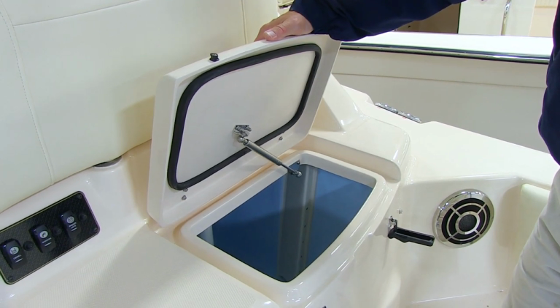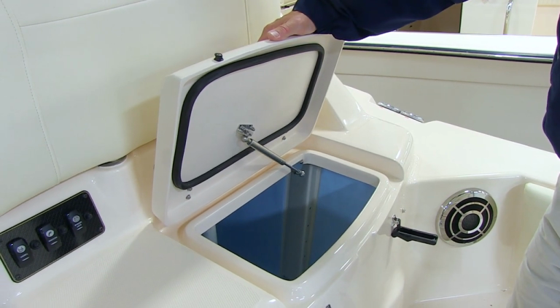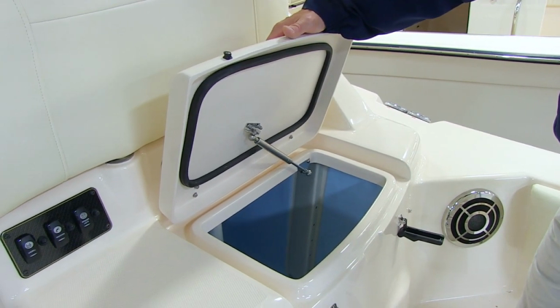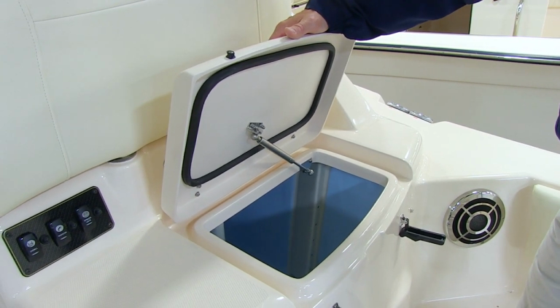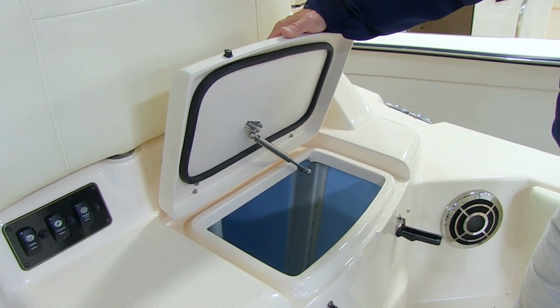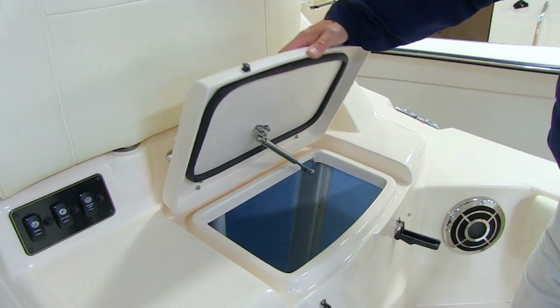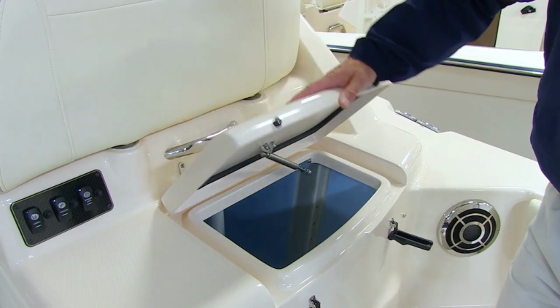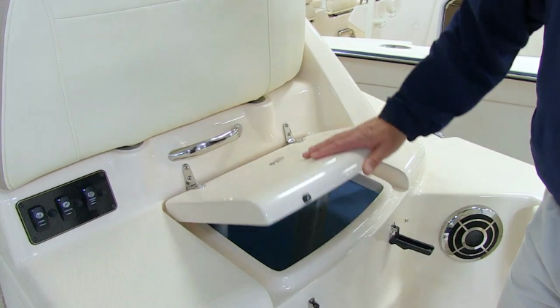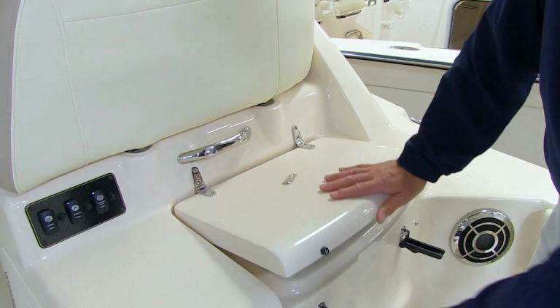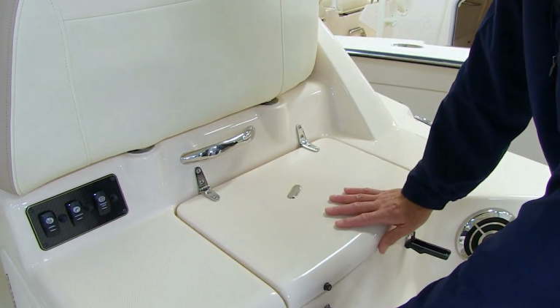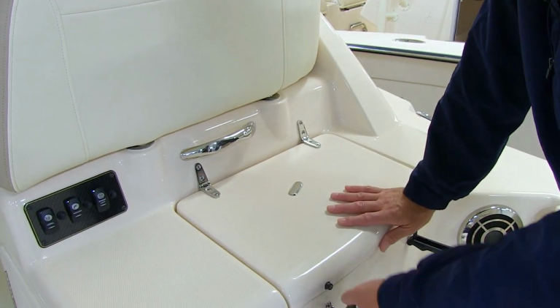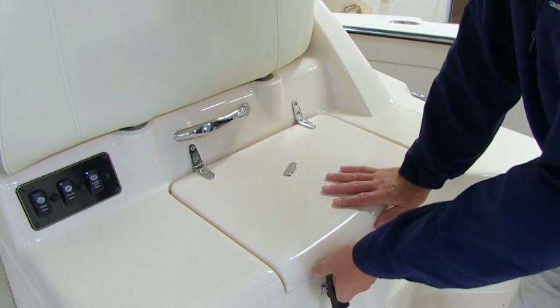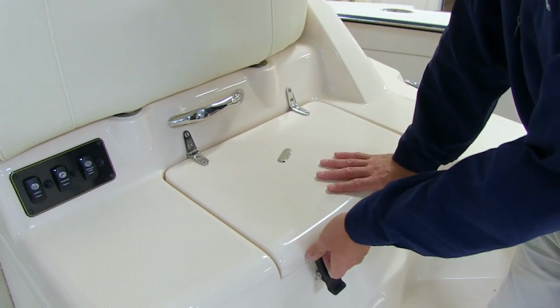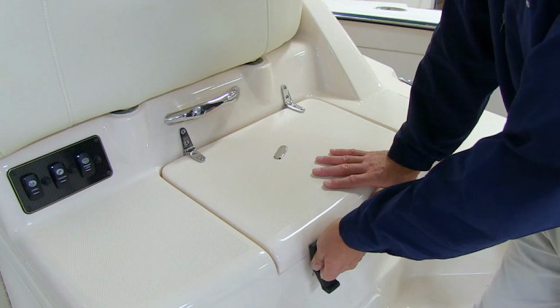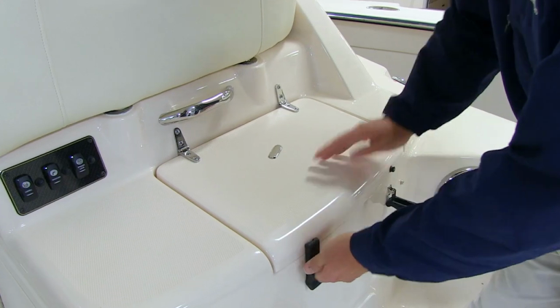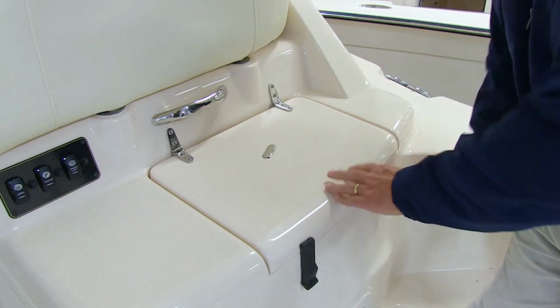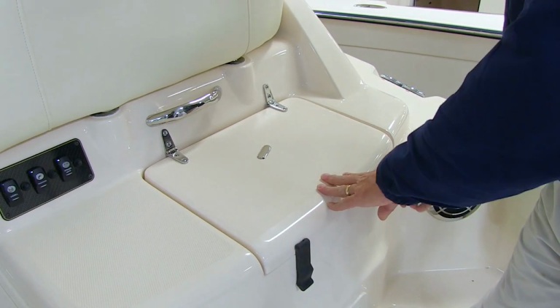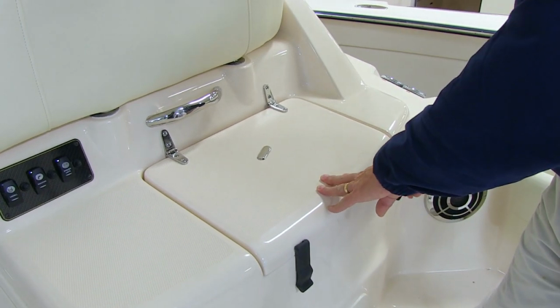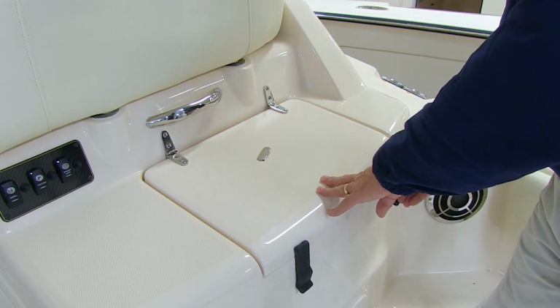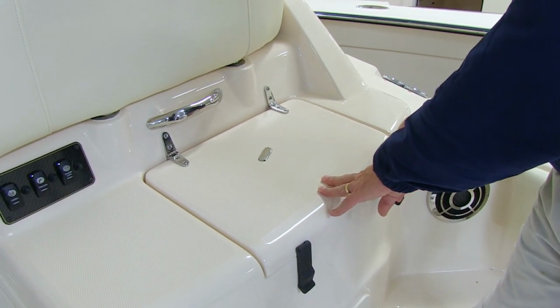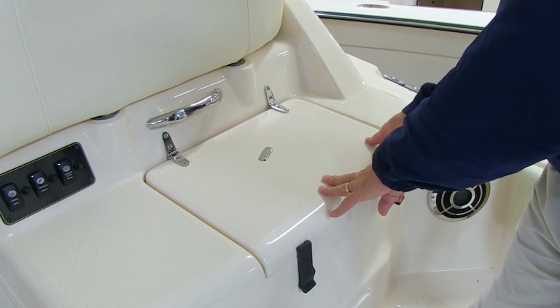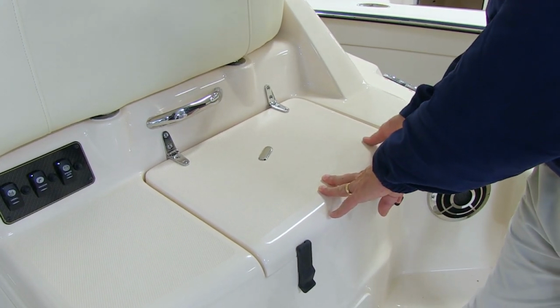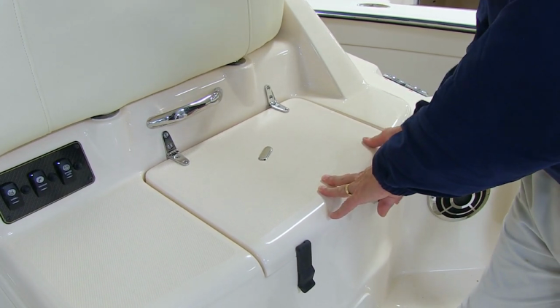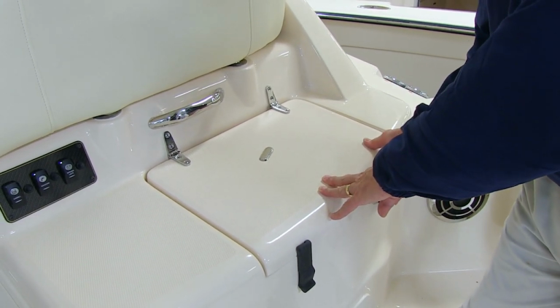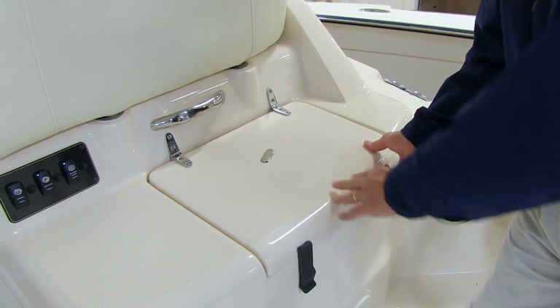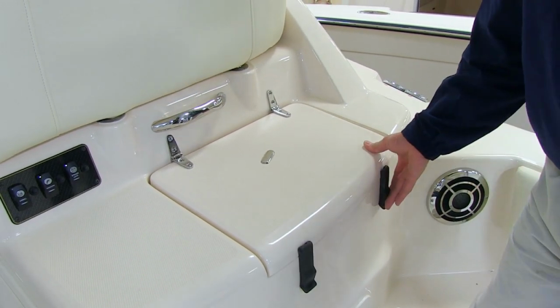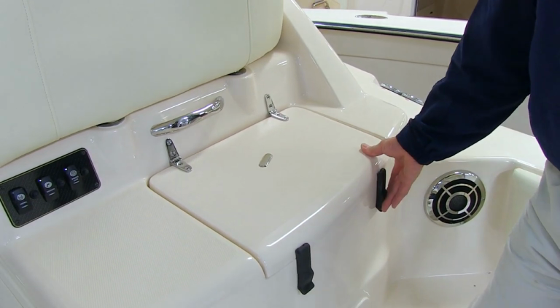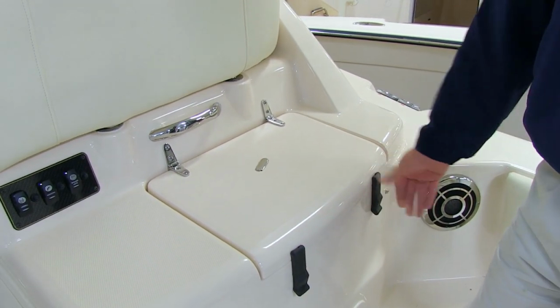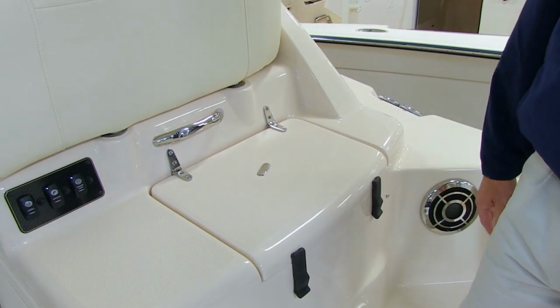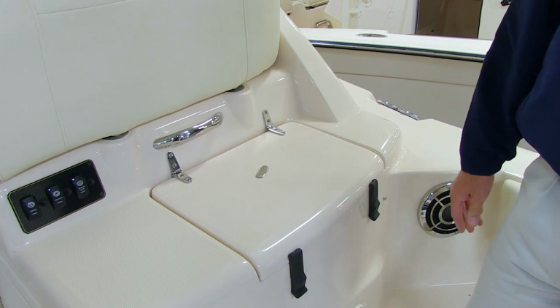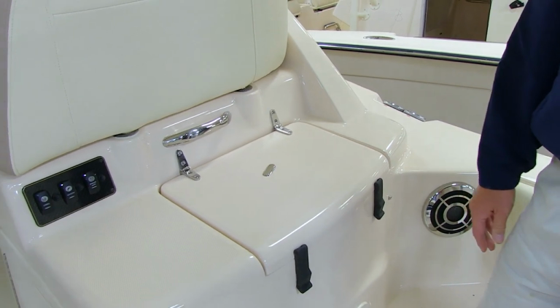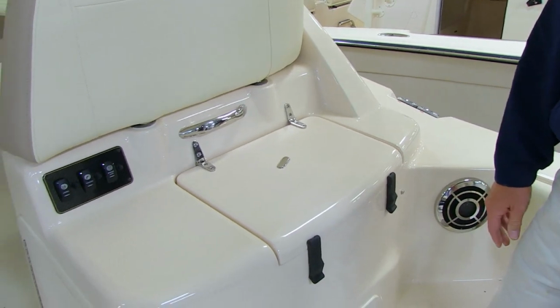So once you have the water coming in, you can close the hatch and lock down both catches so that the lid seals tightly against the seal and the water stays contained in the tank.